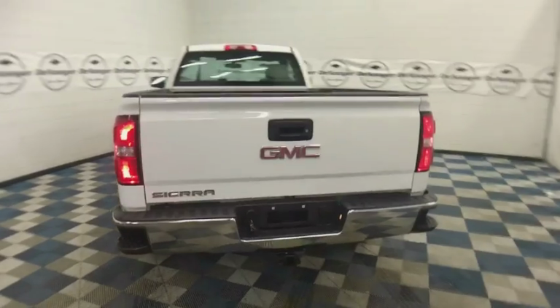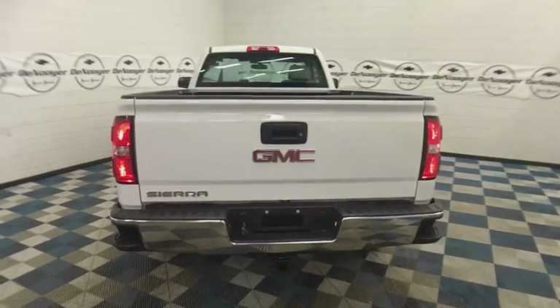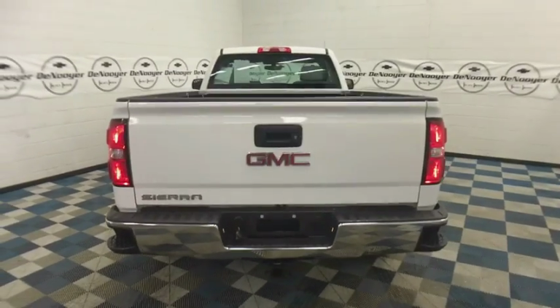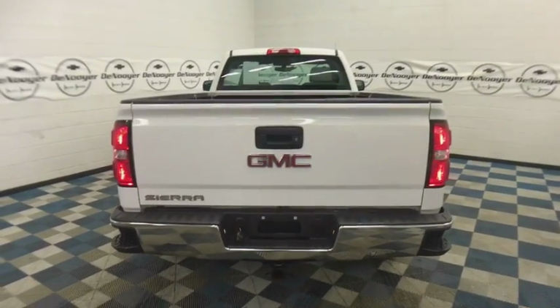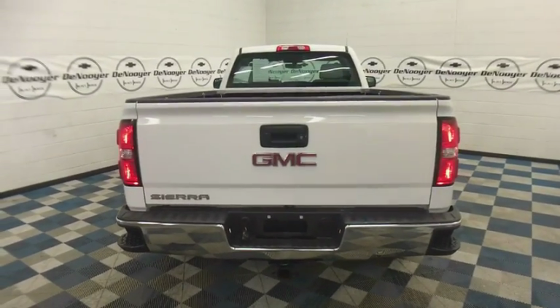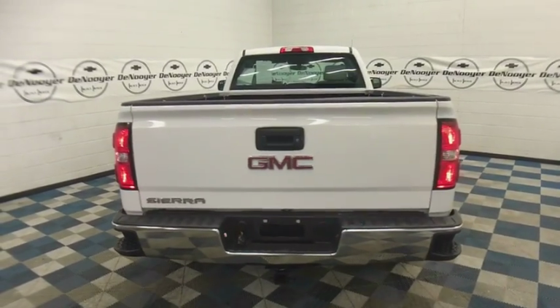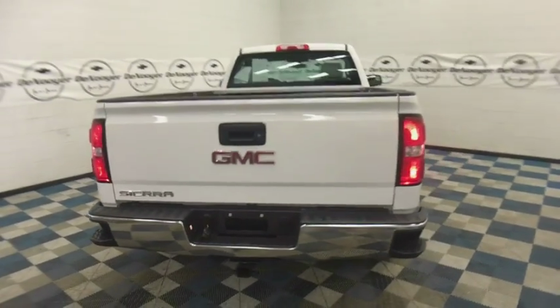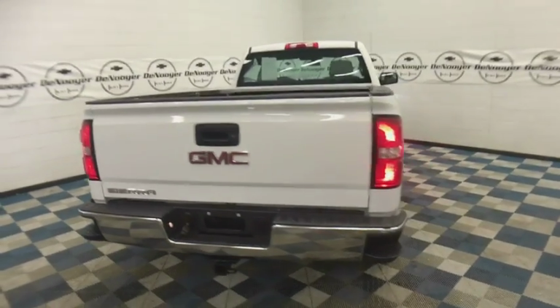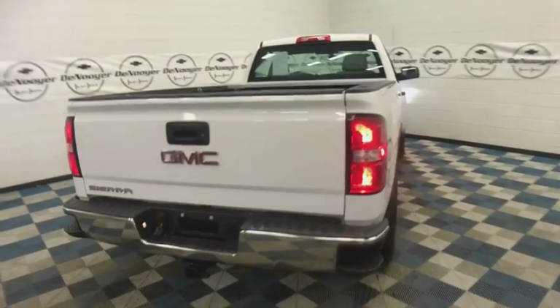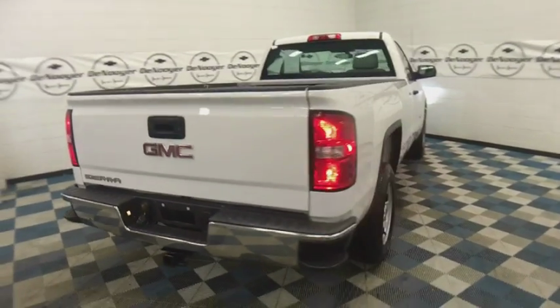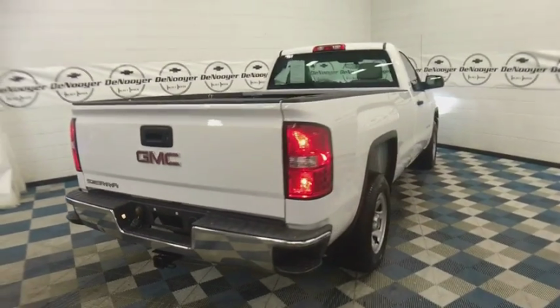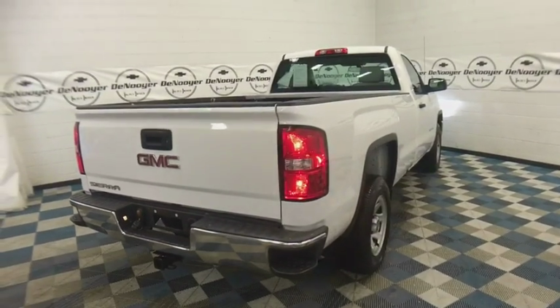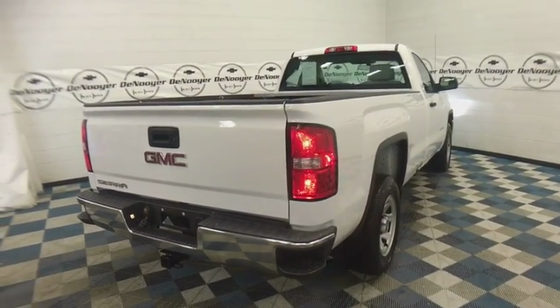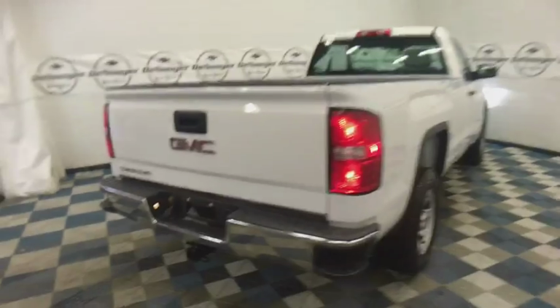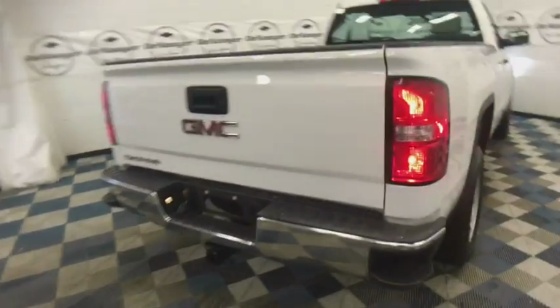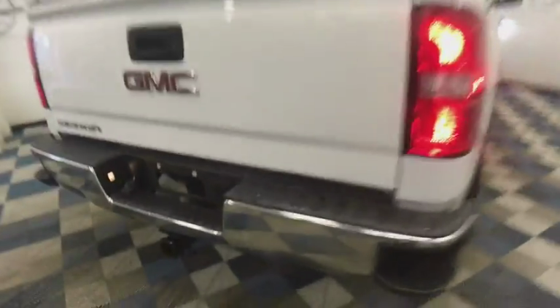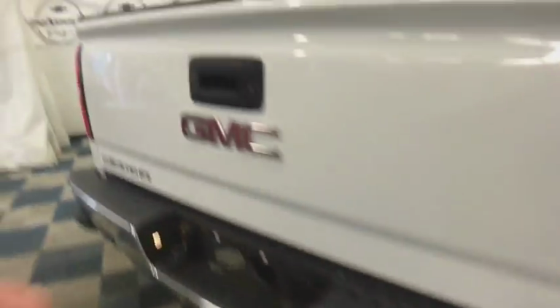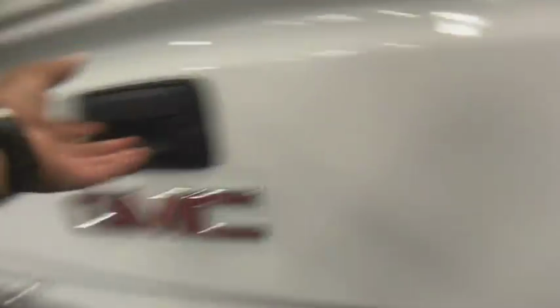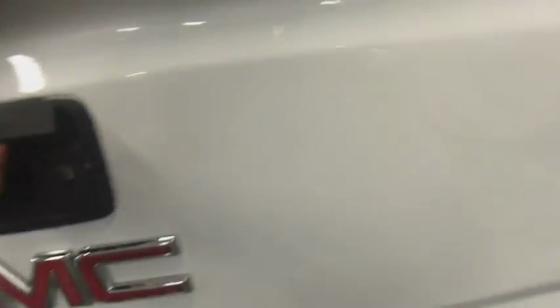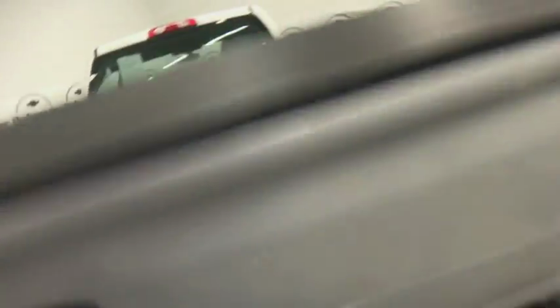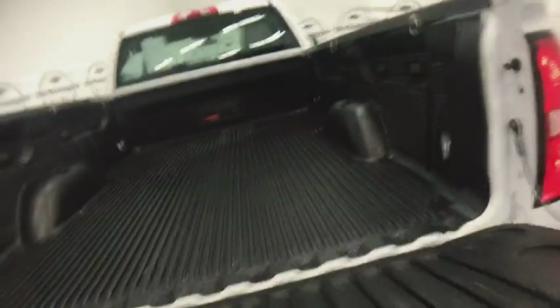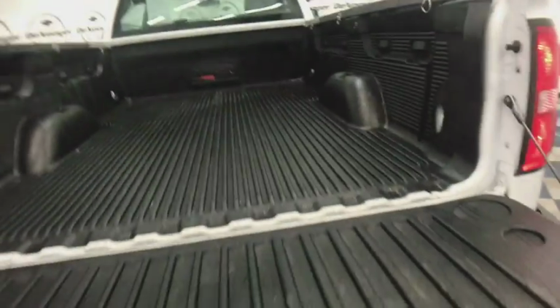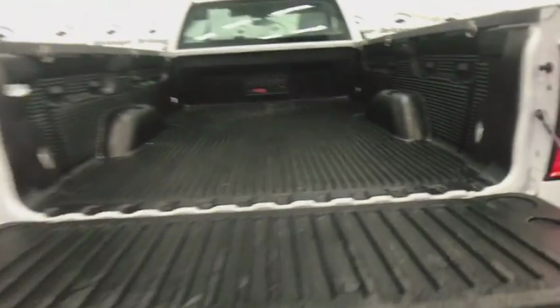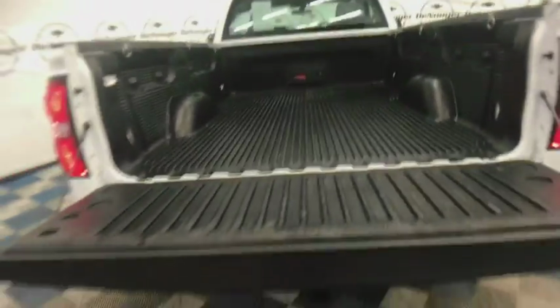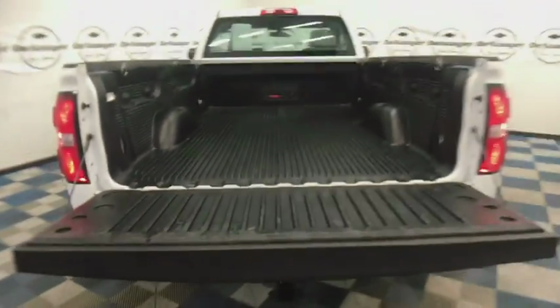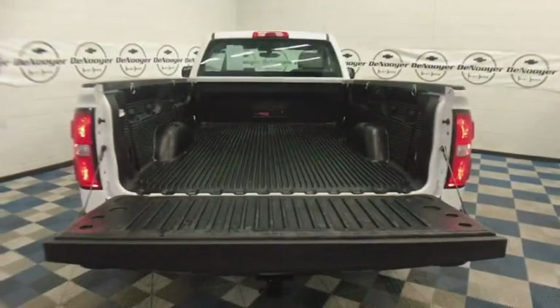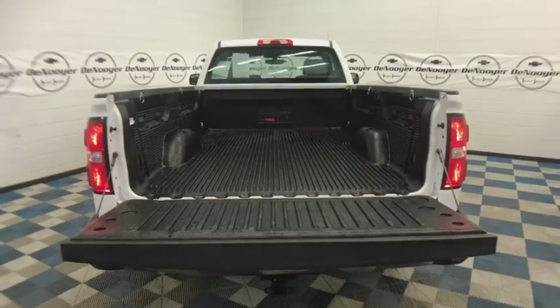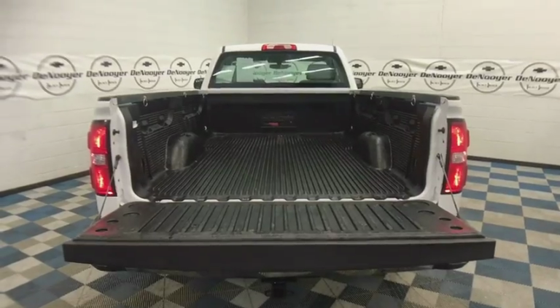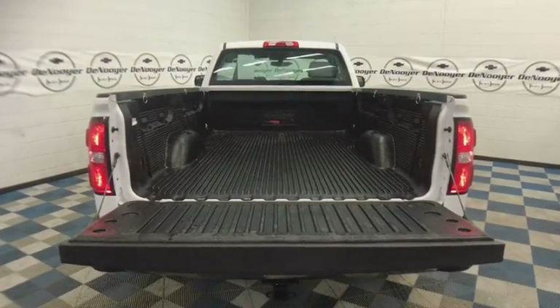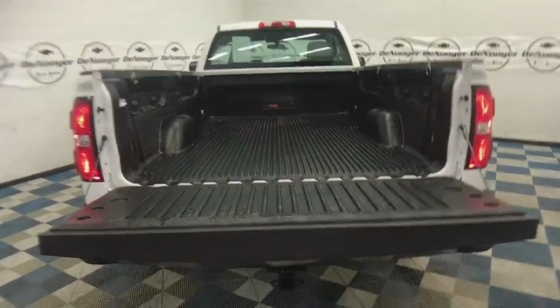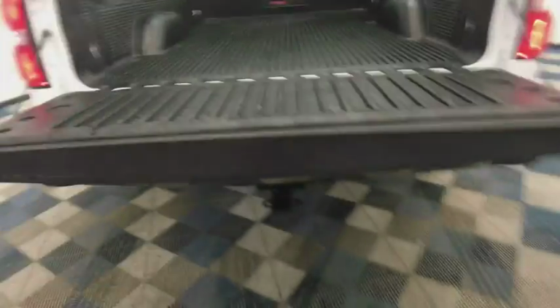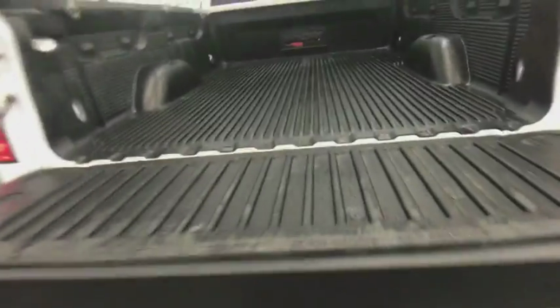Tachometer, tilt steering wheel, front reading lamp, cloth seat trim, passenger vanity mirror, speed control, radio data system, four-piece floor mat set, front wheel independent suspension, low tire pressure warning.